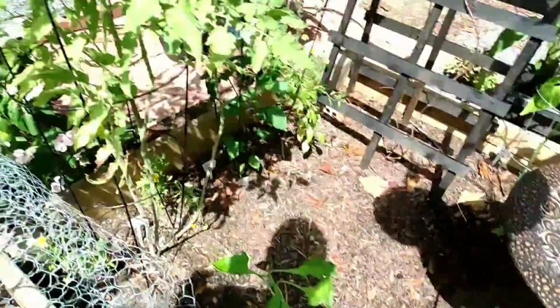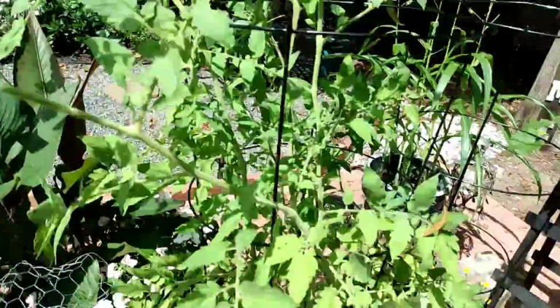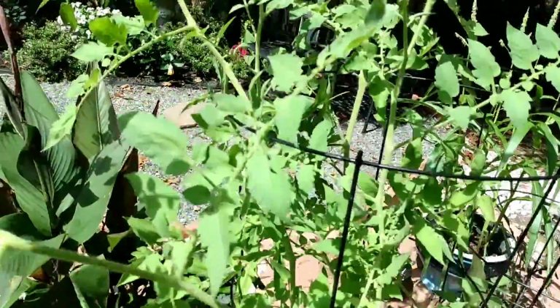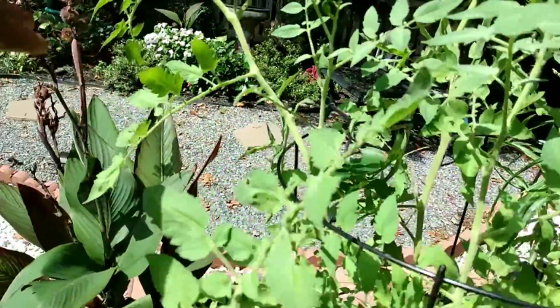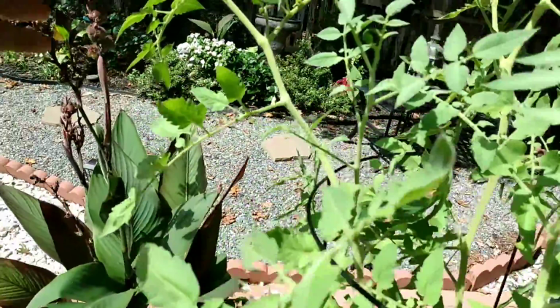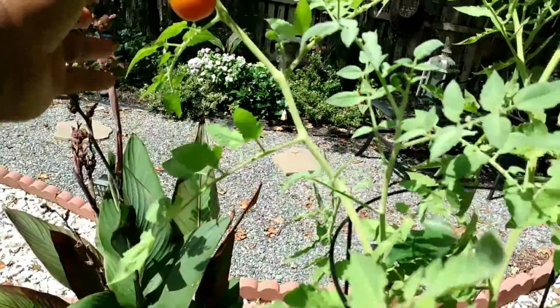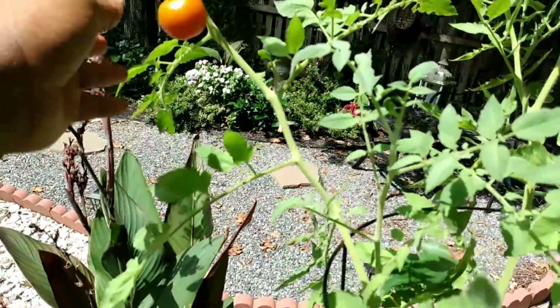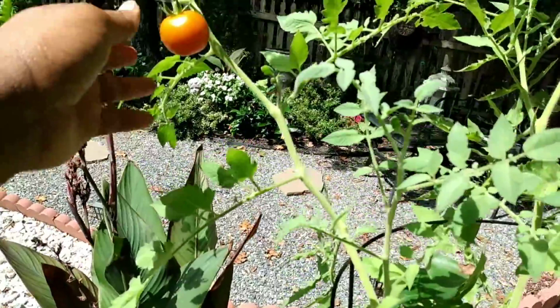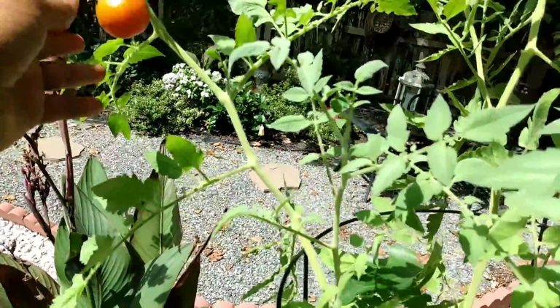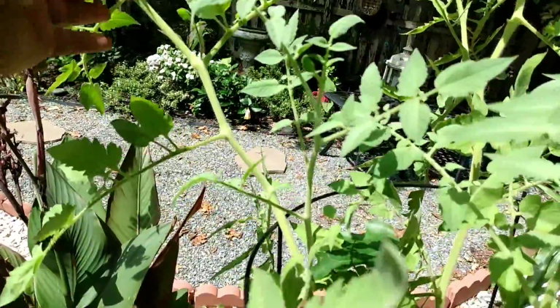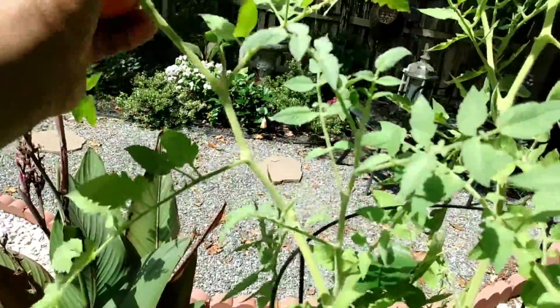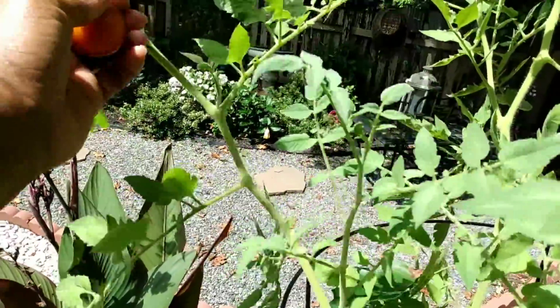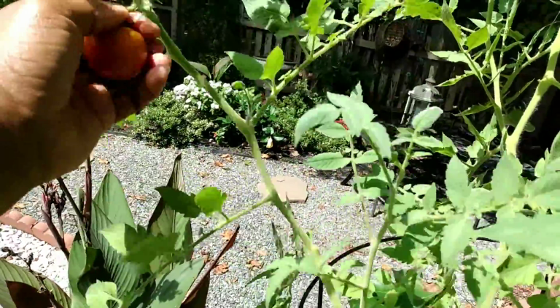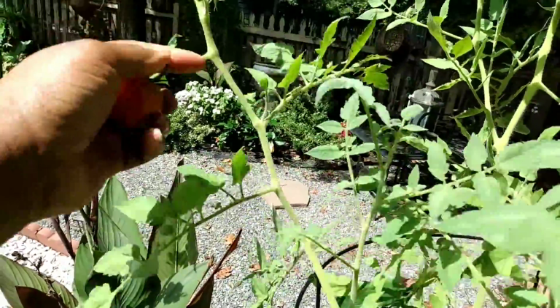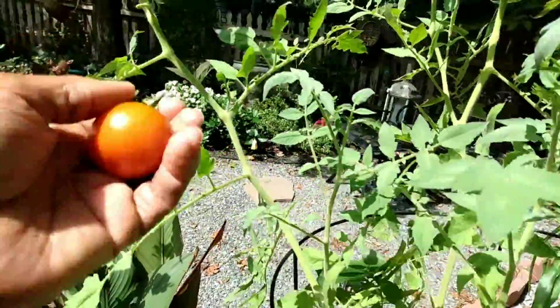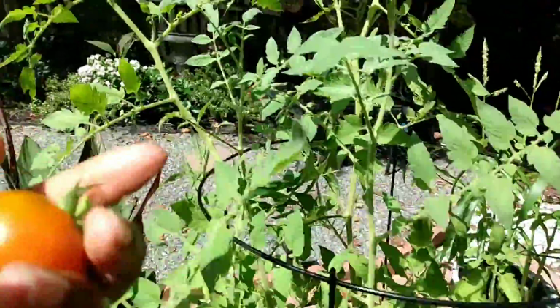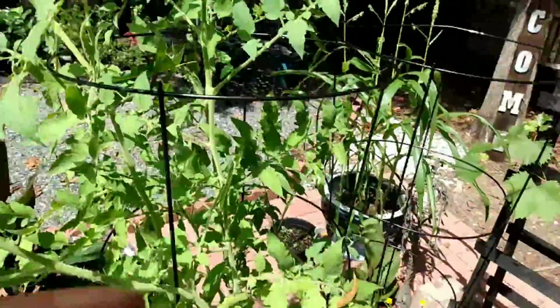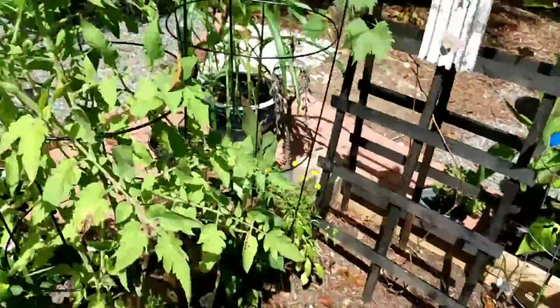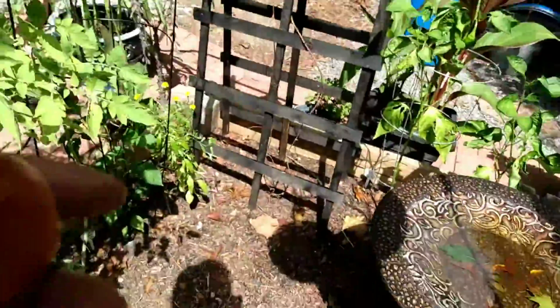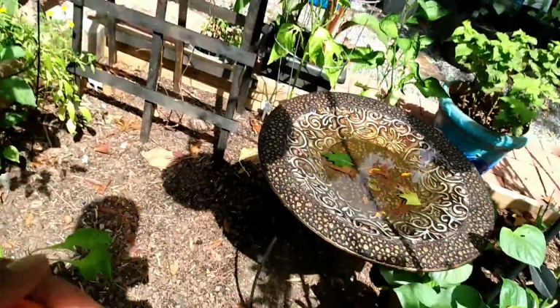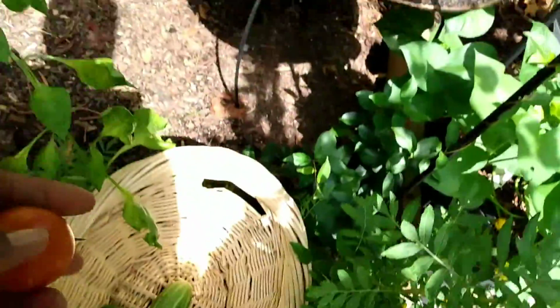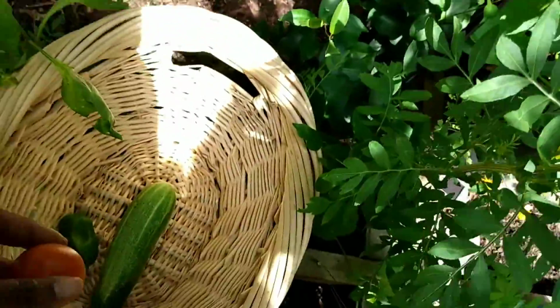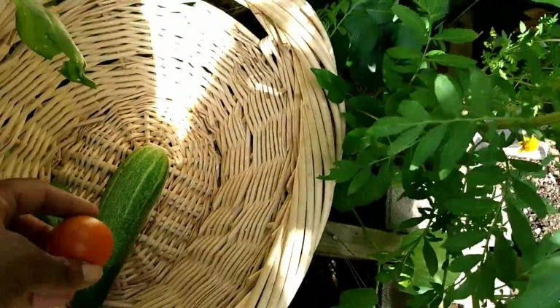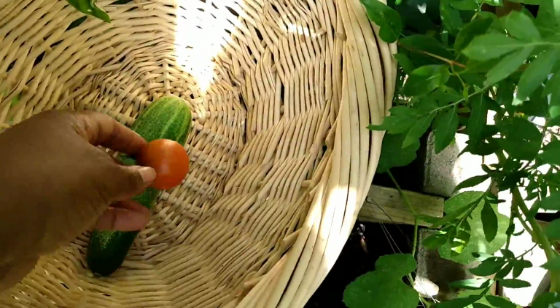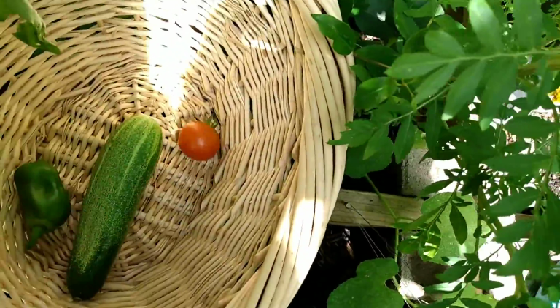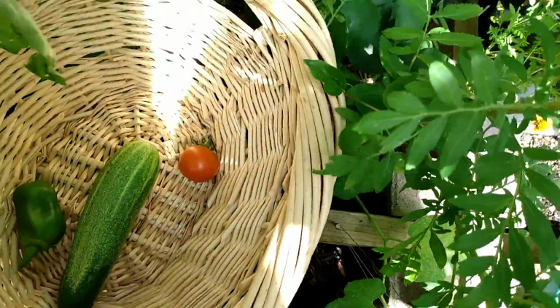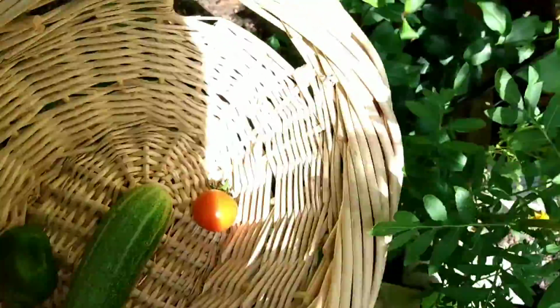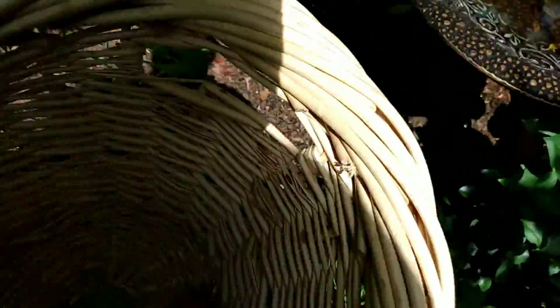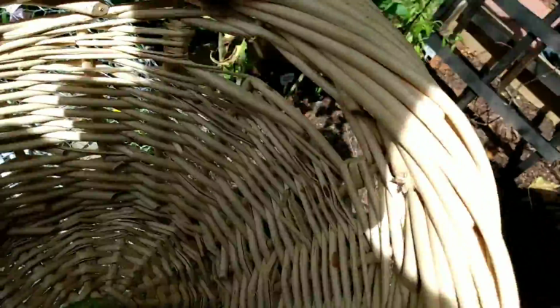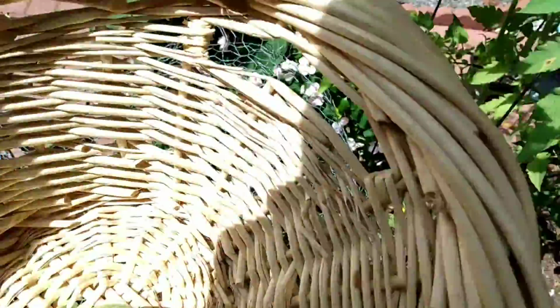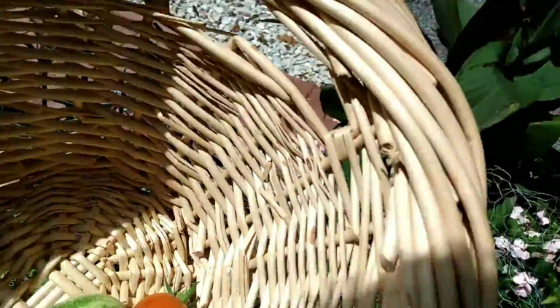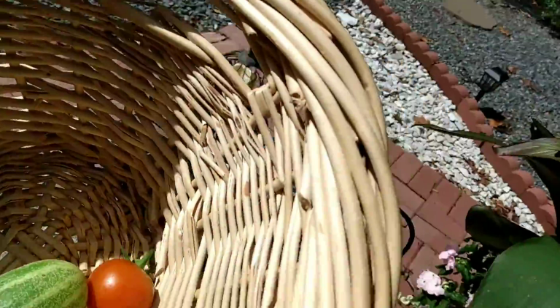Also I have a tomato. I'm going to use this little tomato in my spaghetti today to add some flavor. See what else we can find.